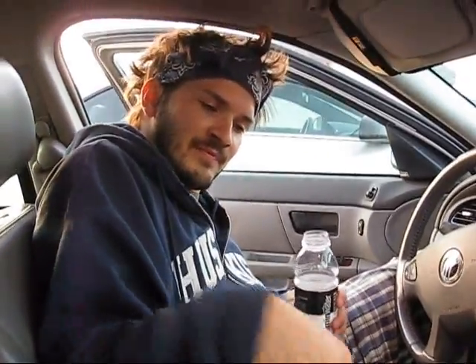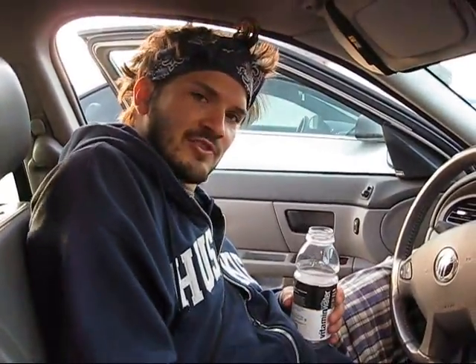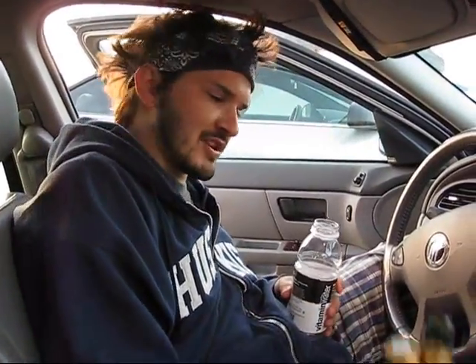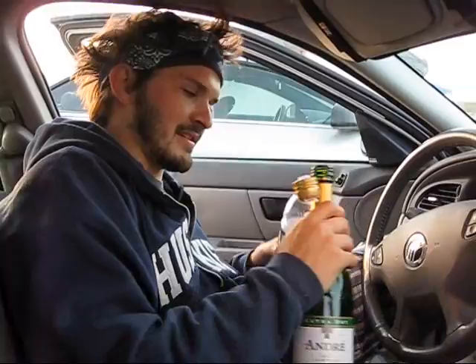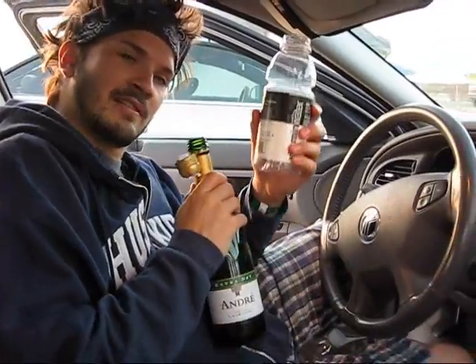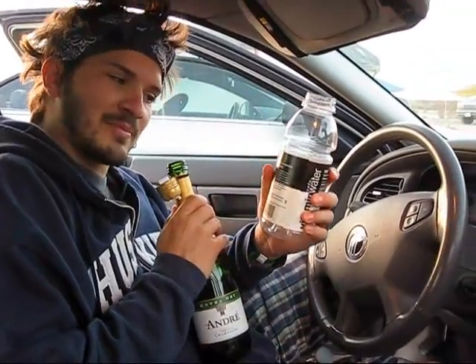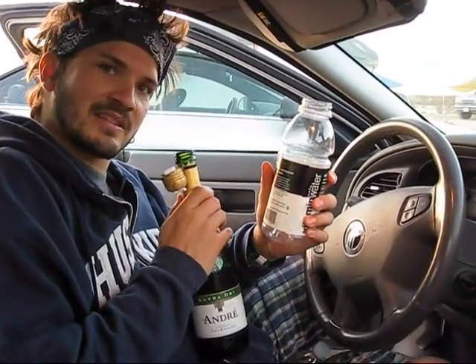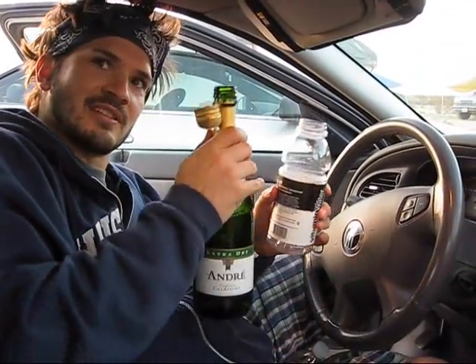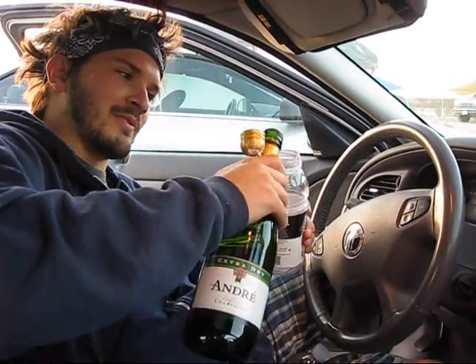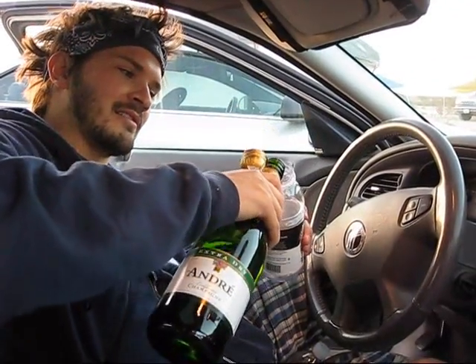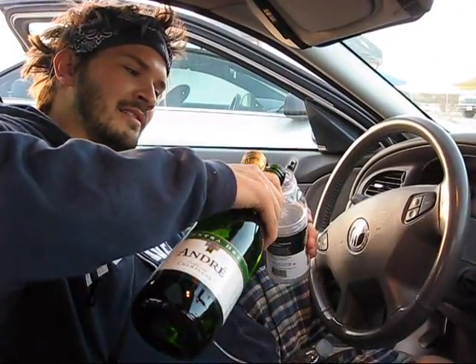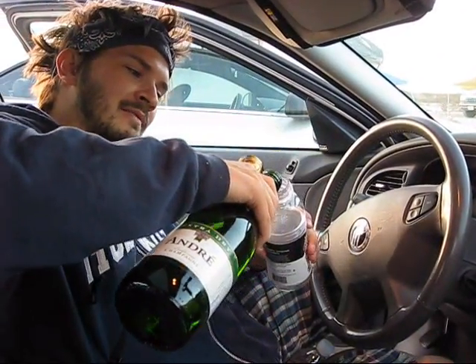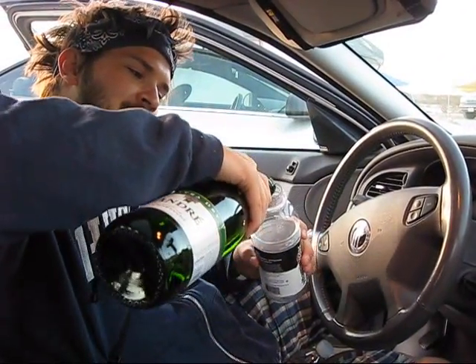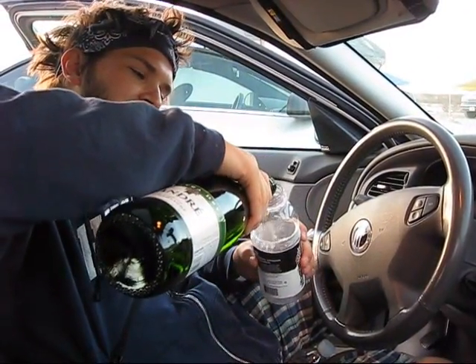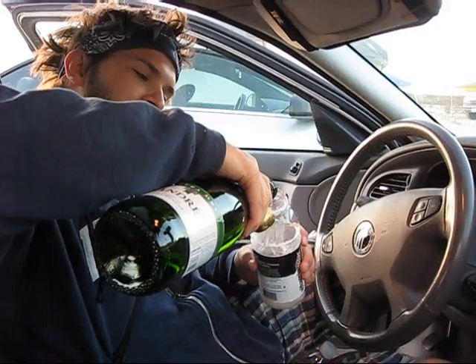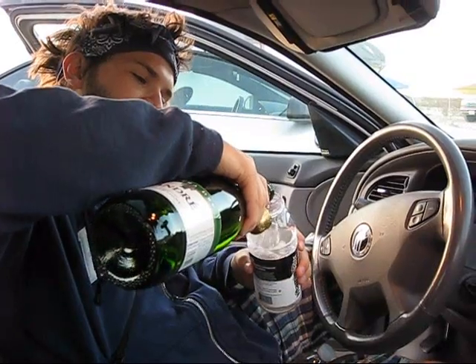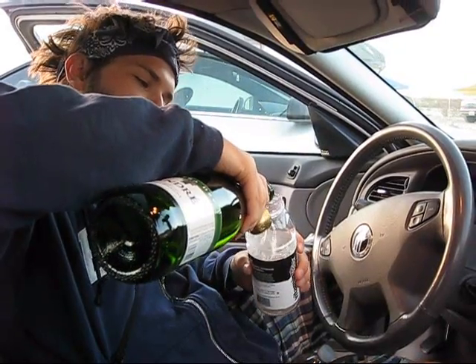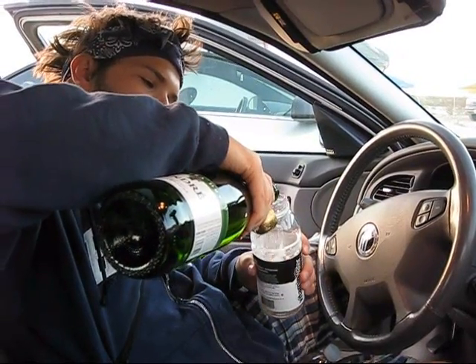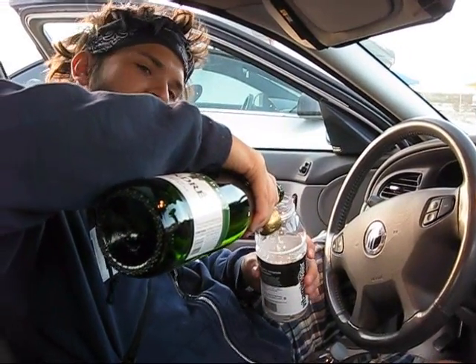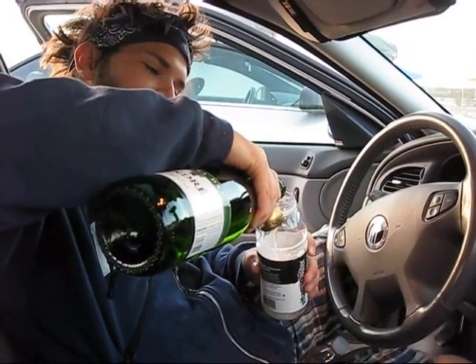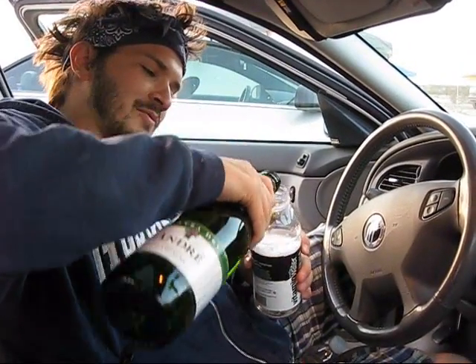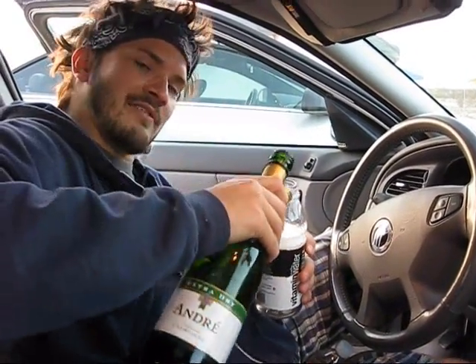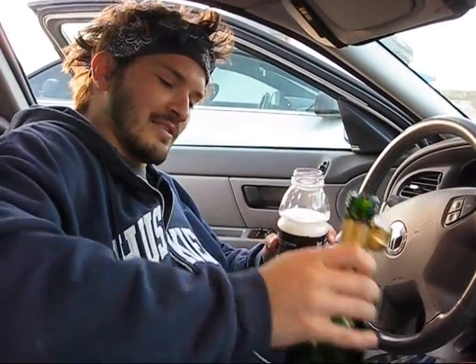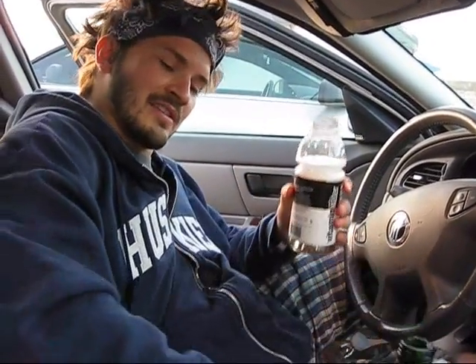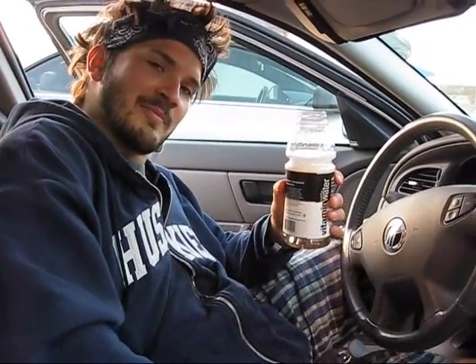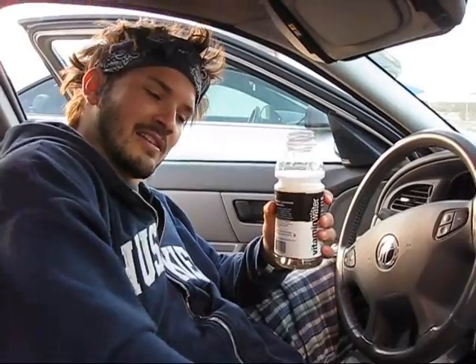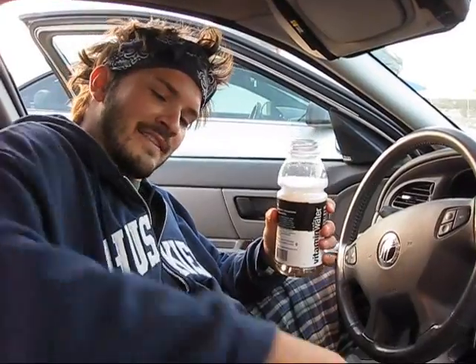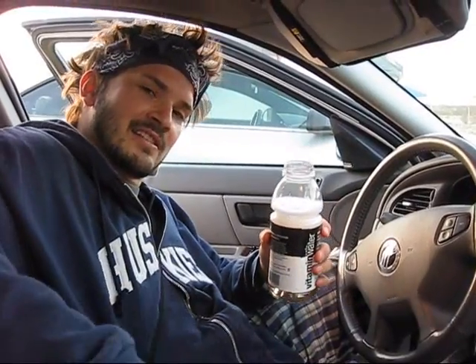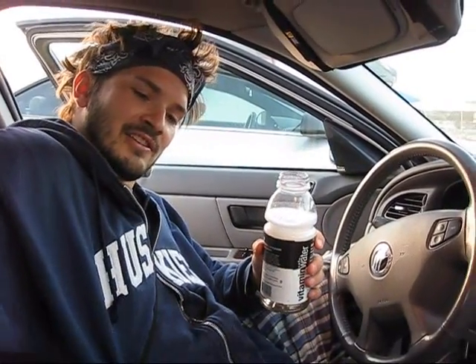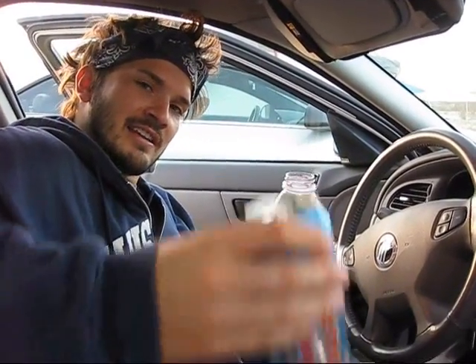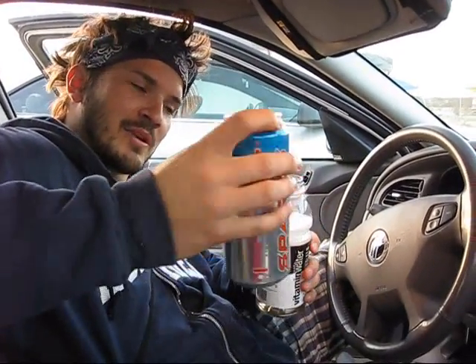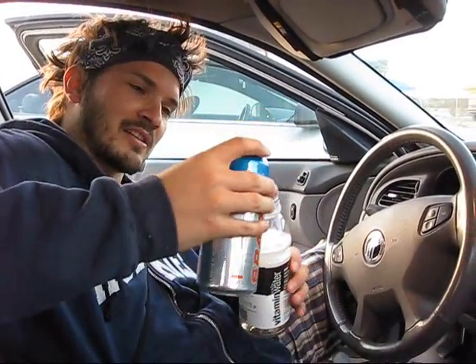First you pour the champagne. For my purposes I'm using a vitamin water. Fill the vitamin water halfway with champagne. Next you add one part Sparks.